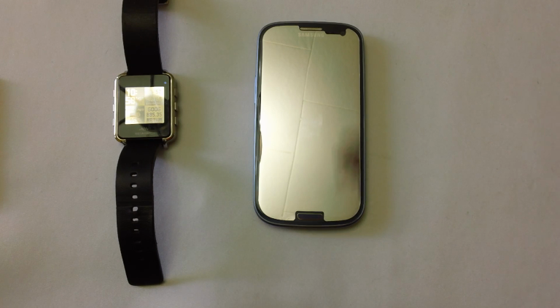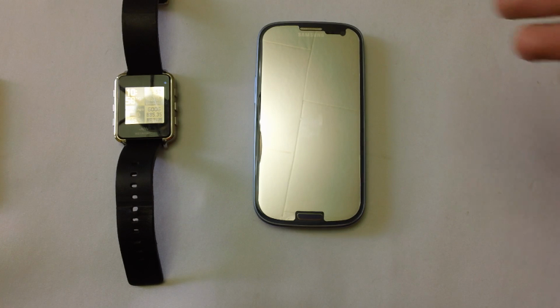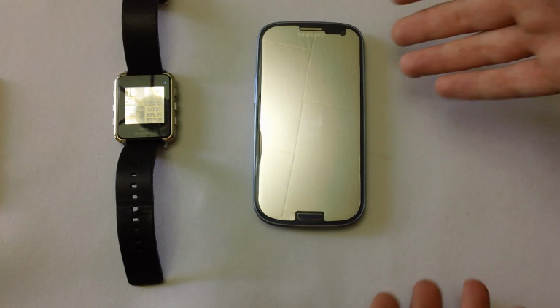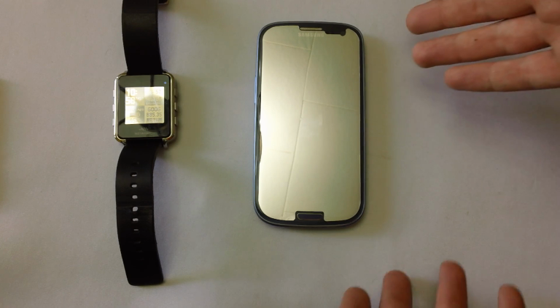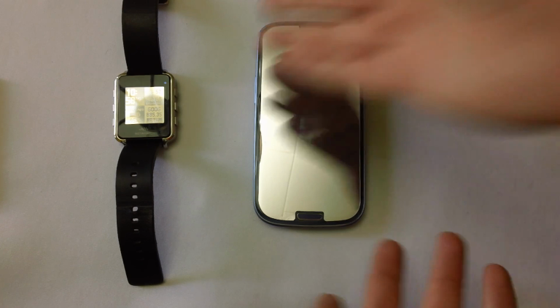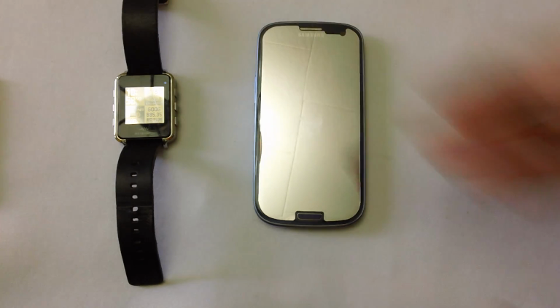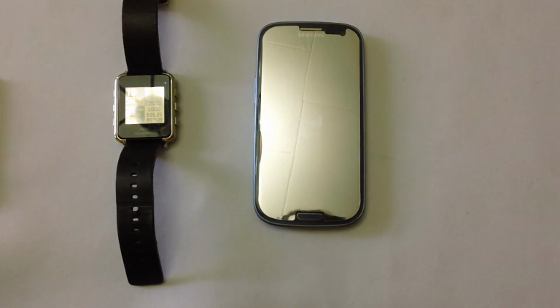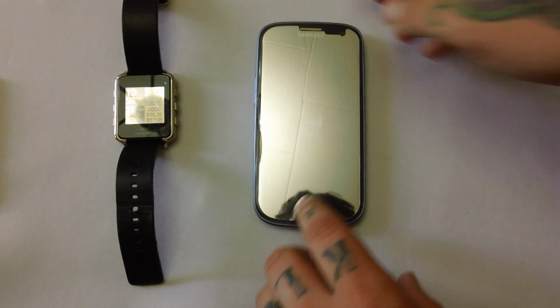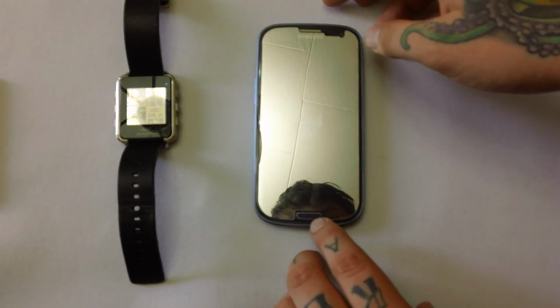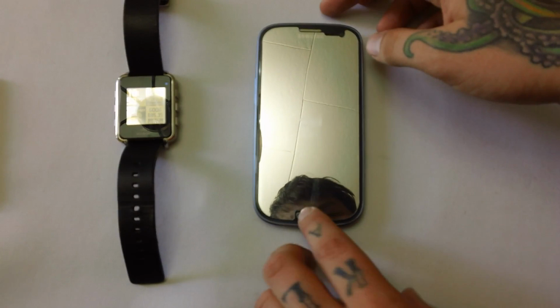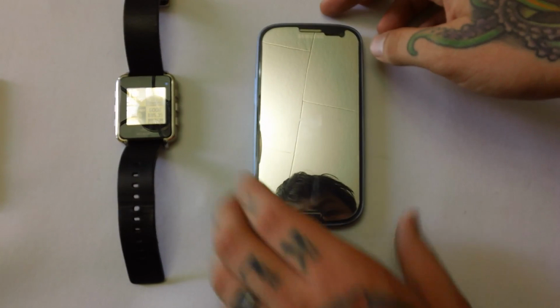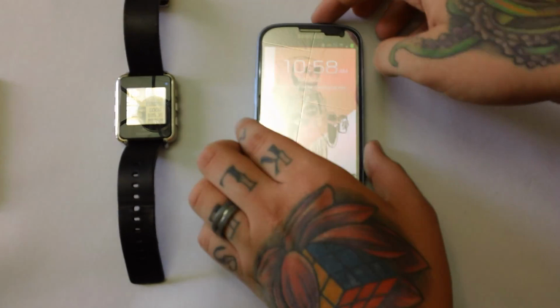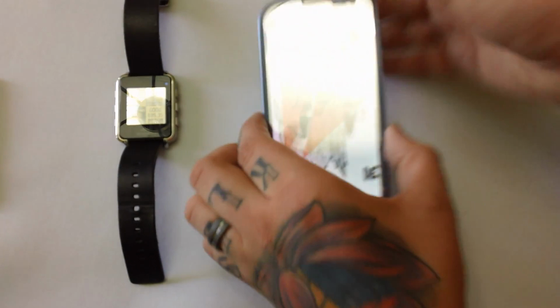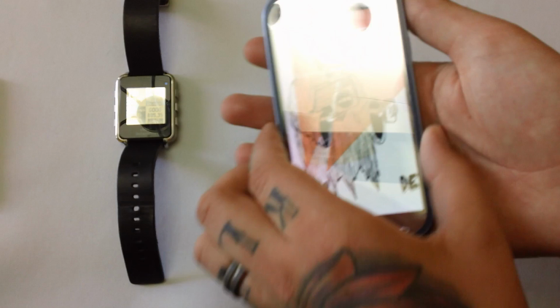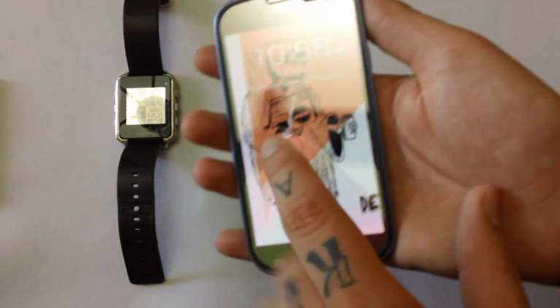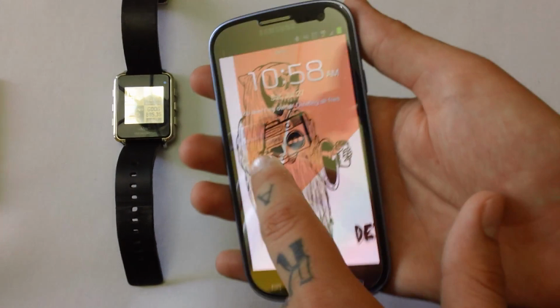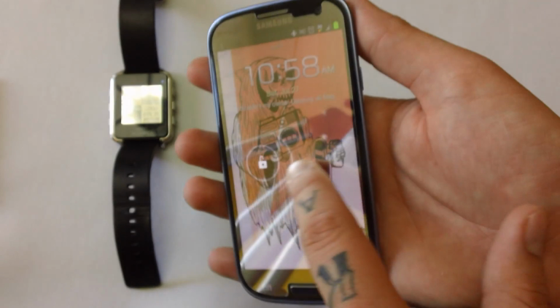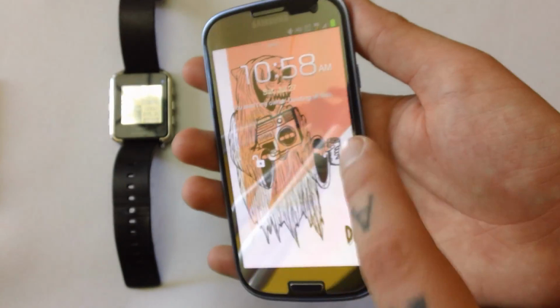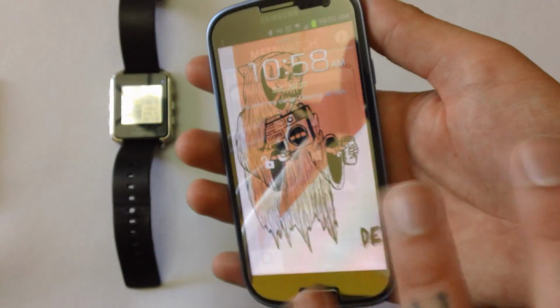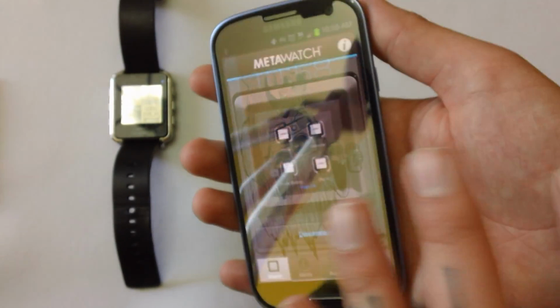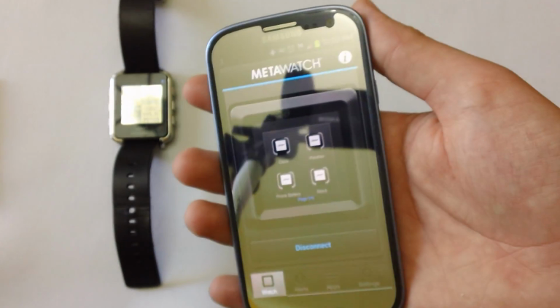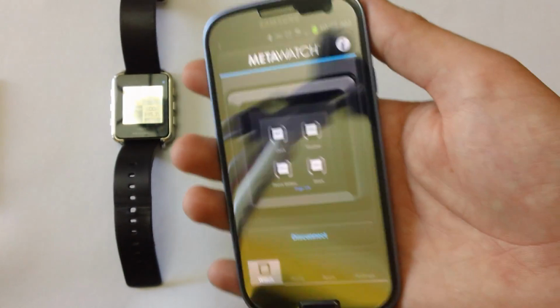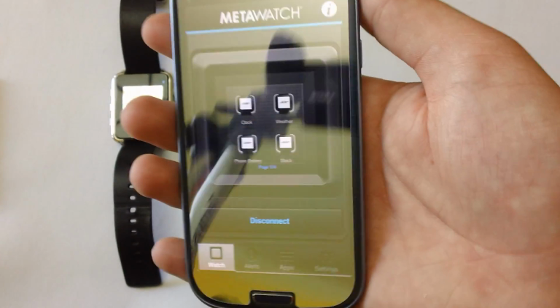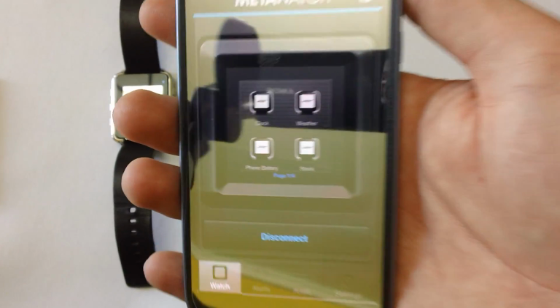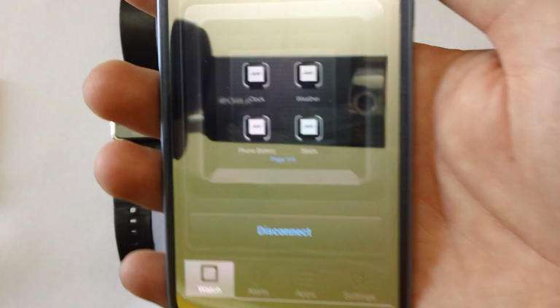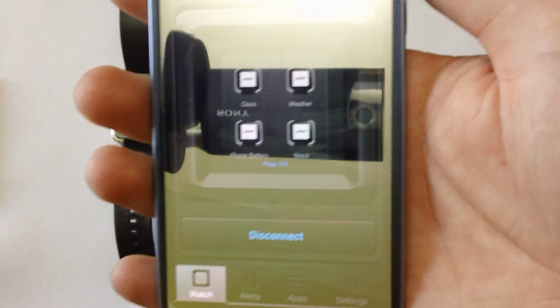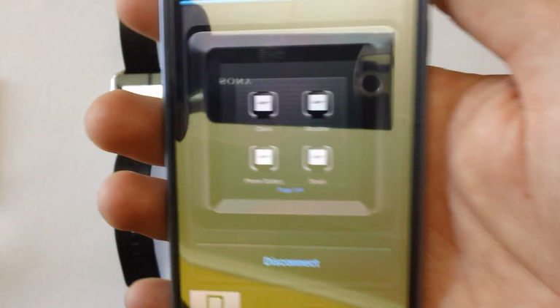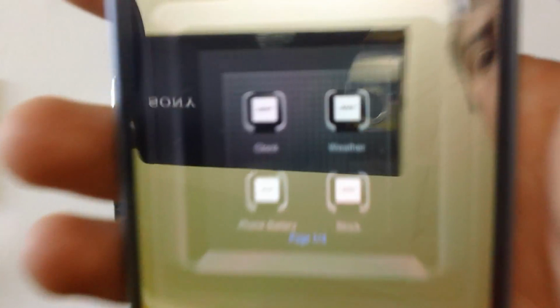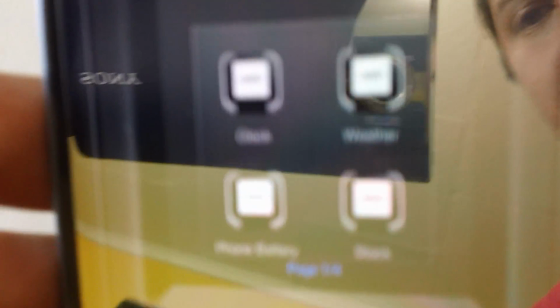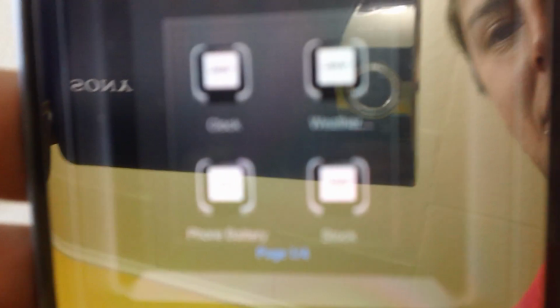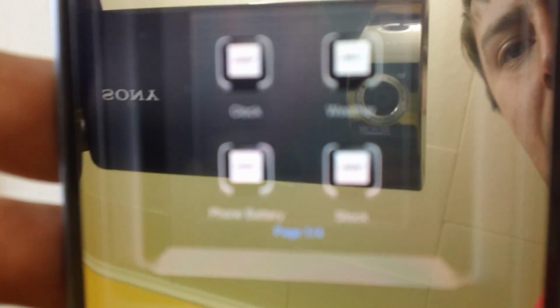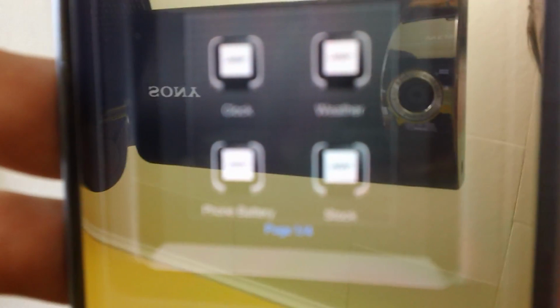I've got with me my Galaxy S3 and the watch in front of me. We'll pull up the app first. I've got a mirror finish screen protector on my phone, so I don't know how well this is going to work for the video, but I'm hoping you guys can see it okay.